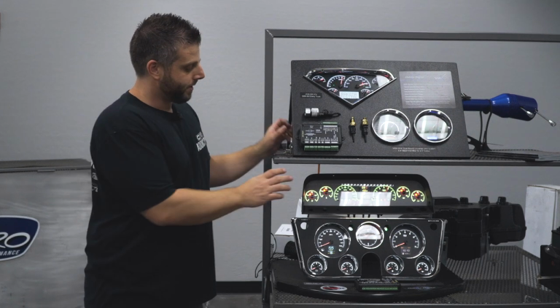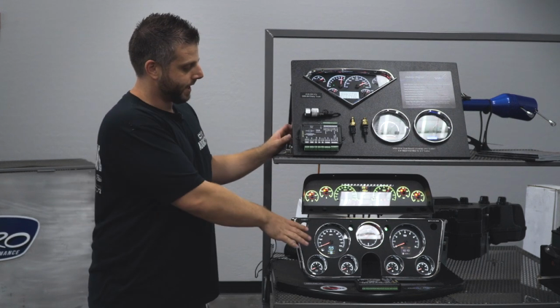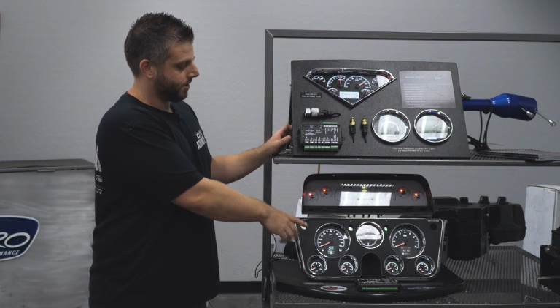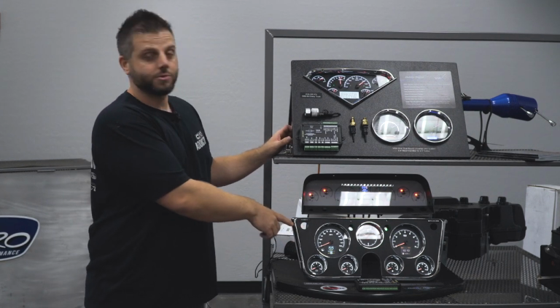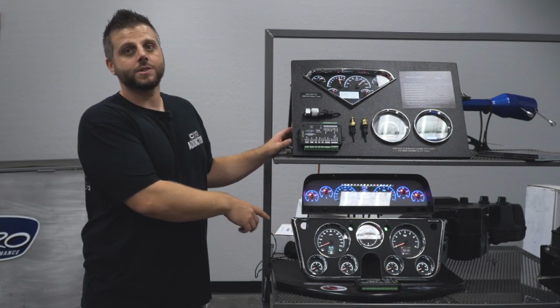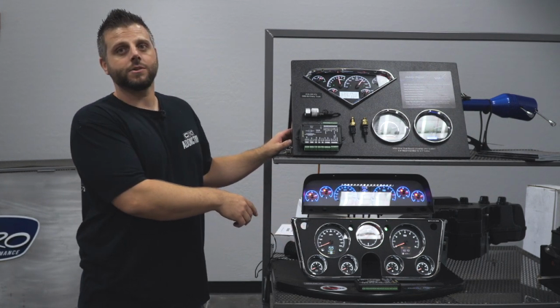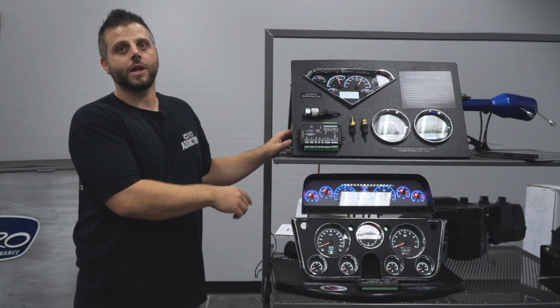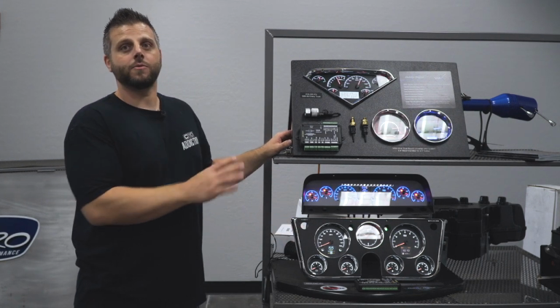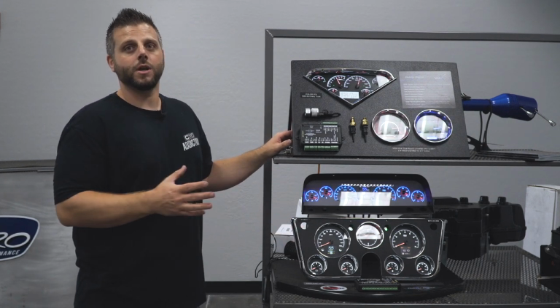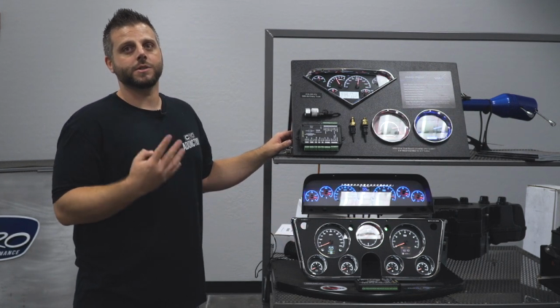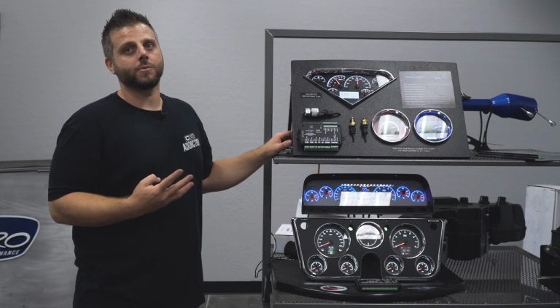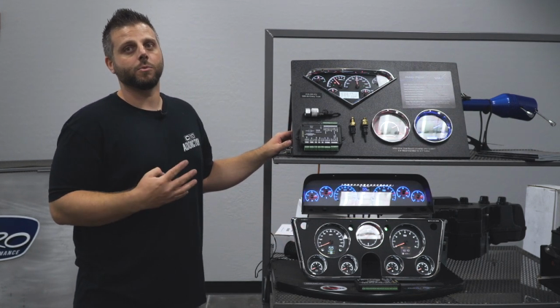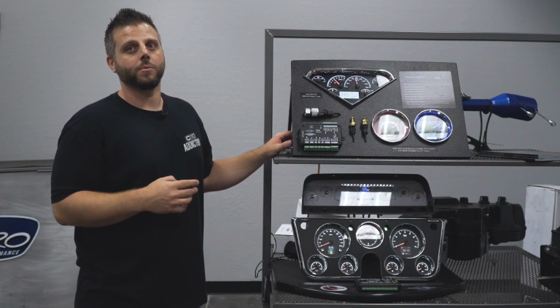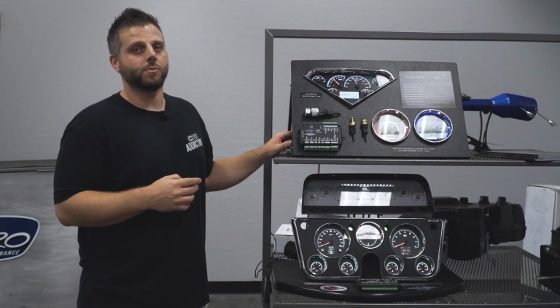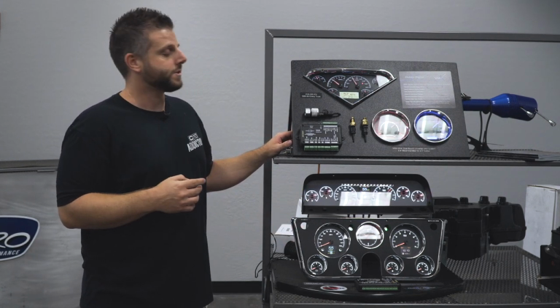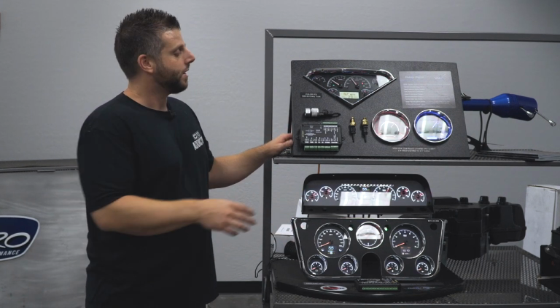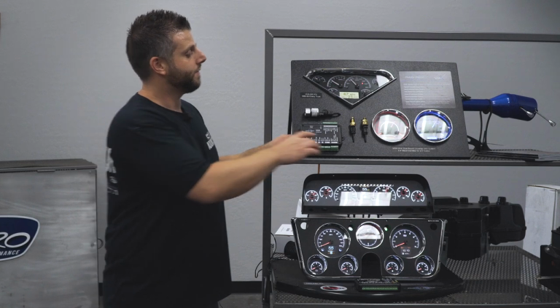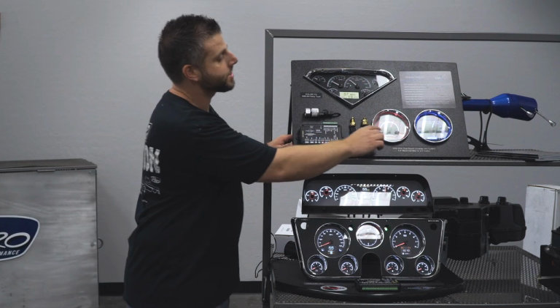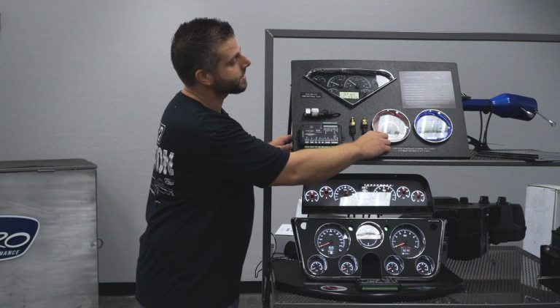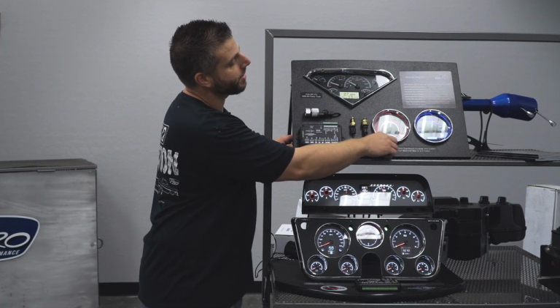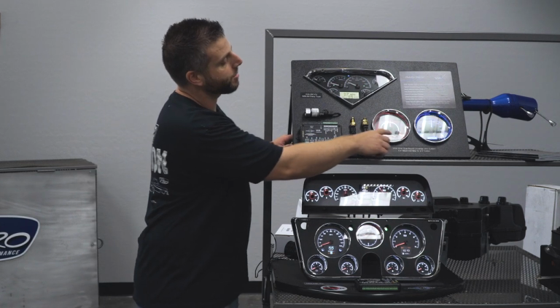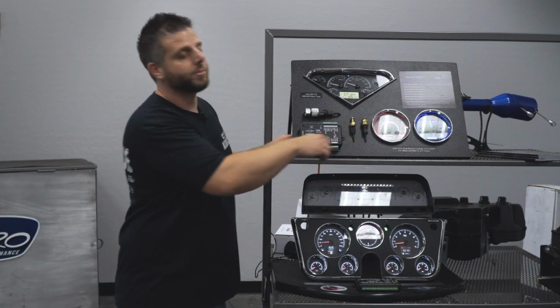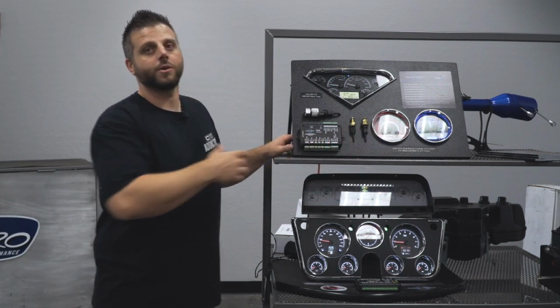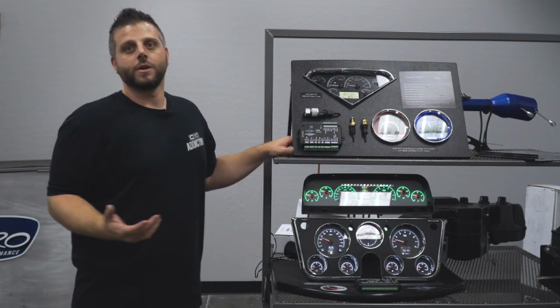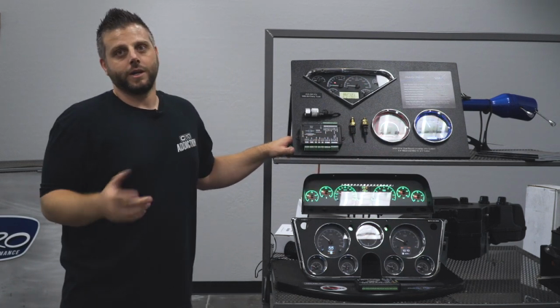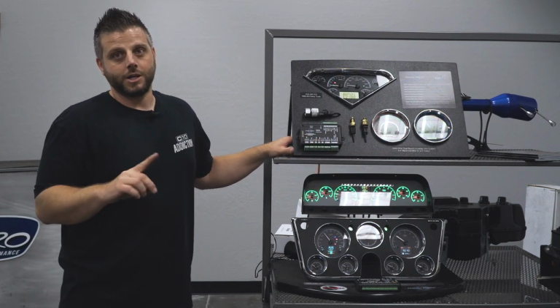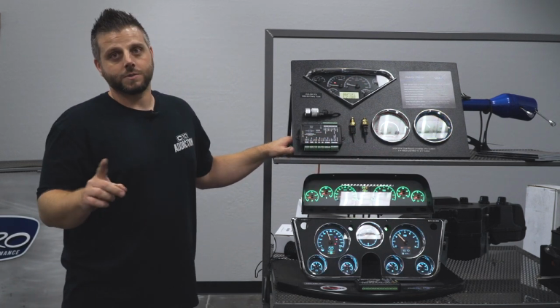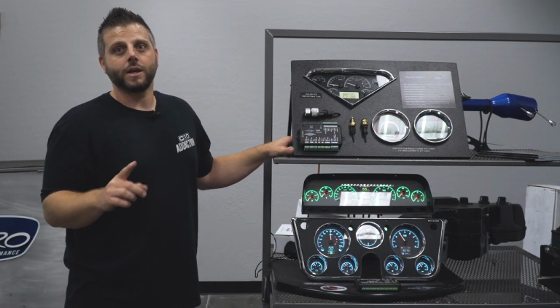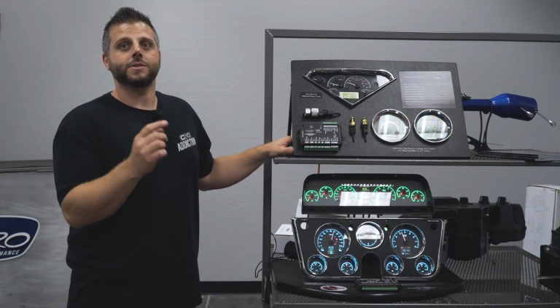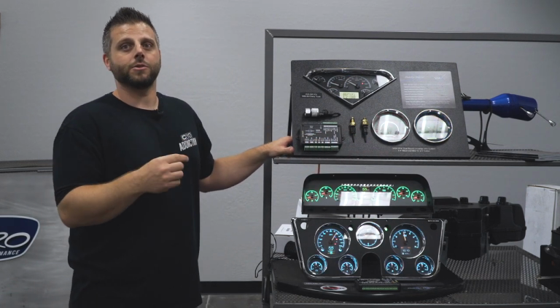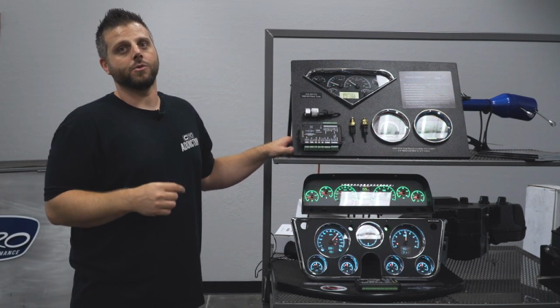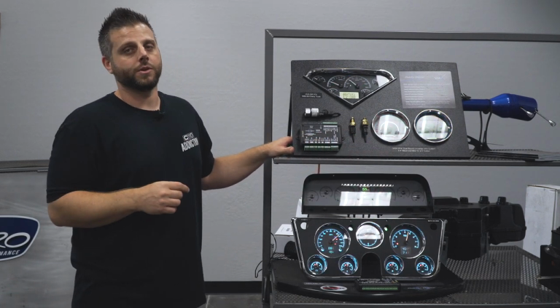The second difference is the larger message center. That'll be full color and display up to four parameters at once. On the VHX, you'll get one parameter in each display and you'll cycle through it accordingly.